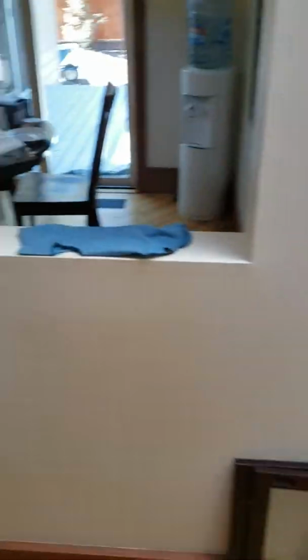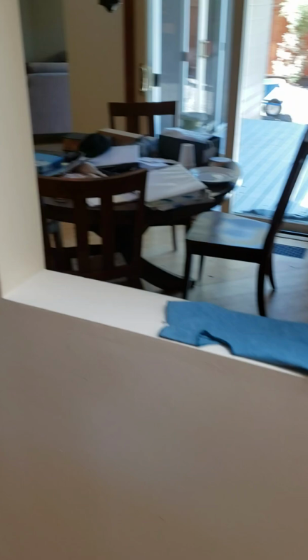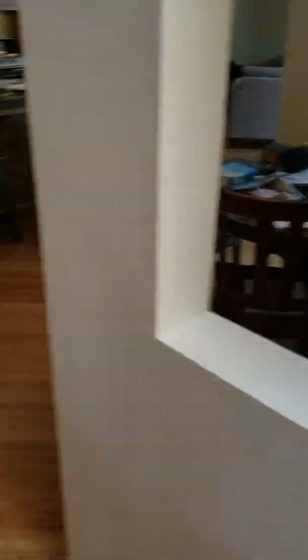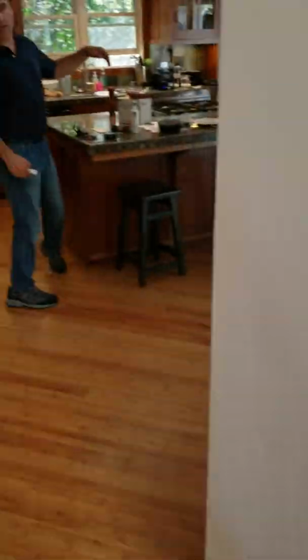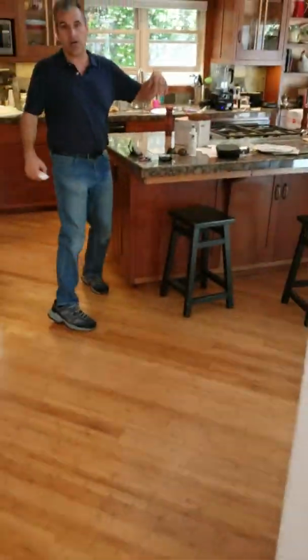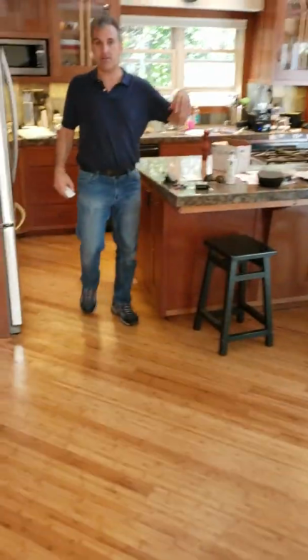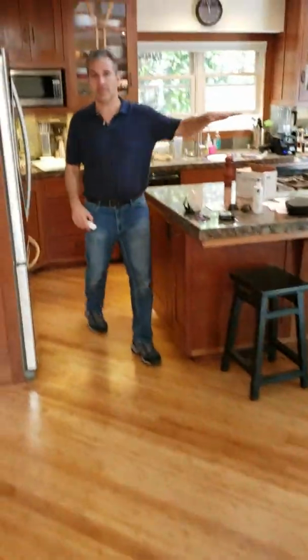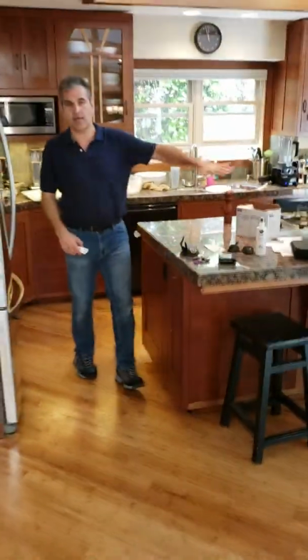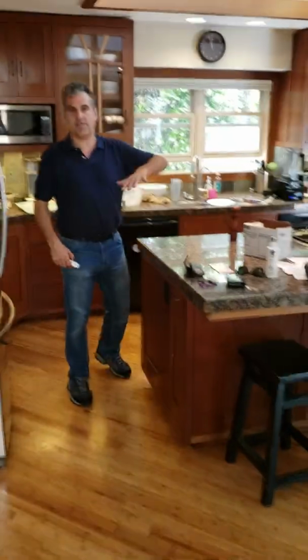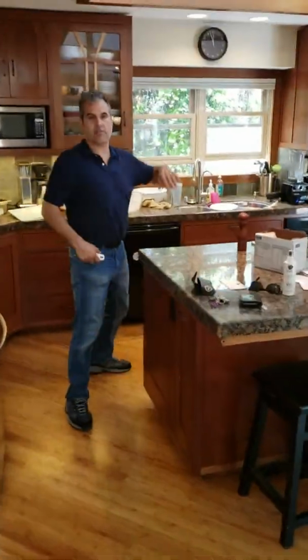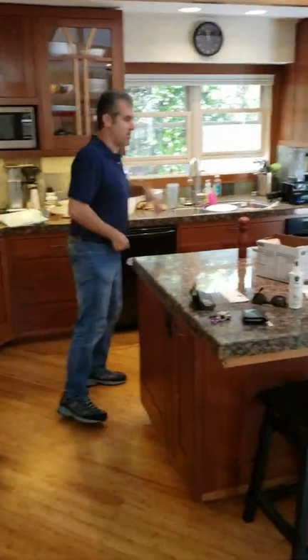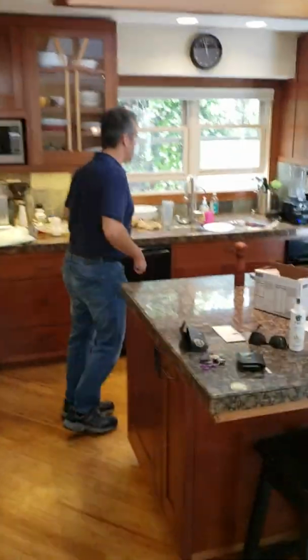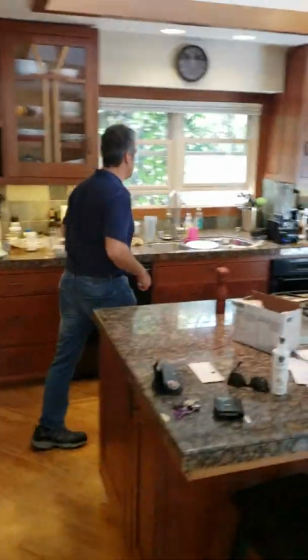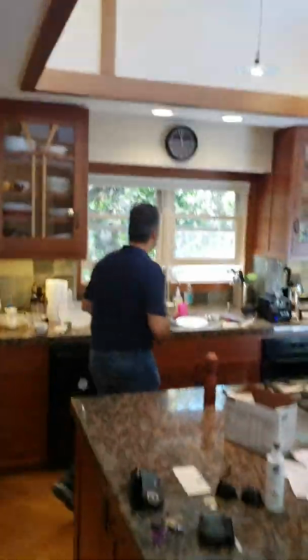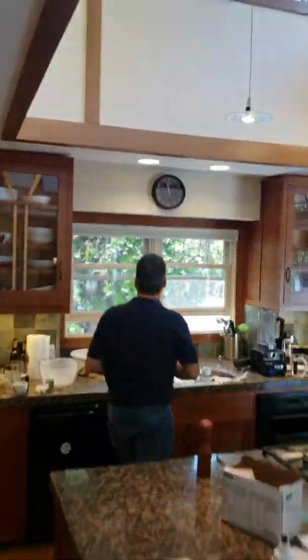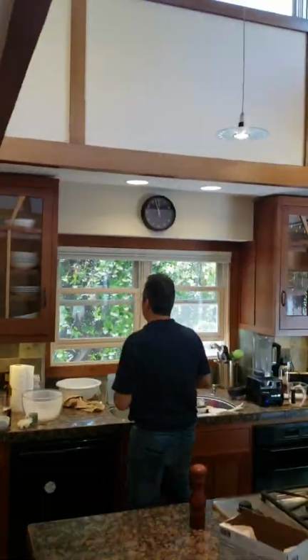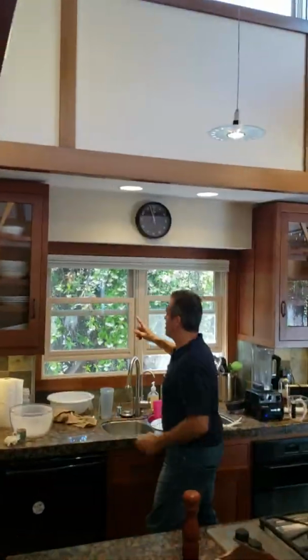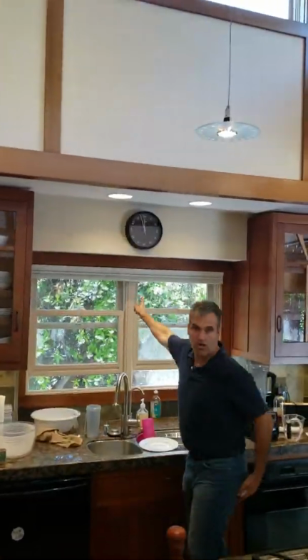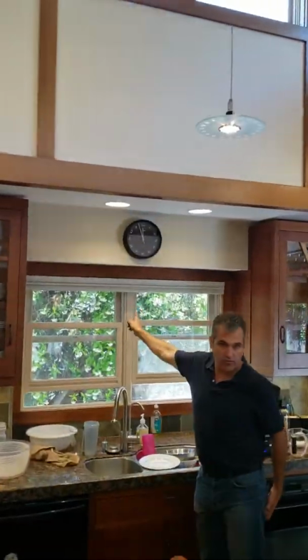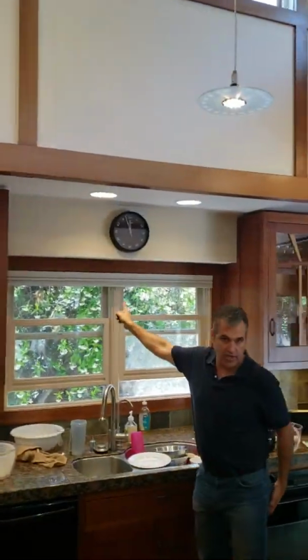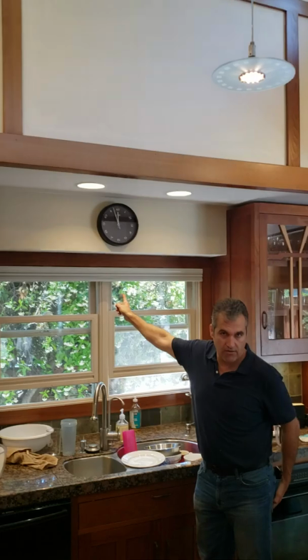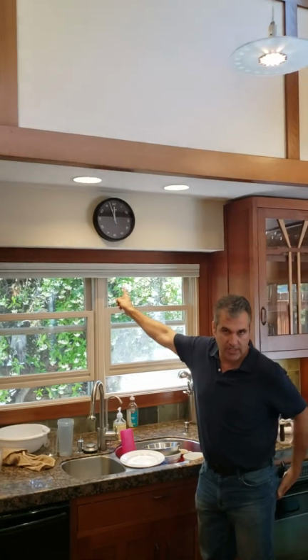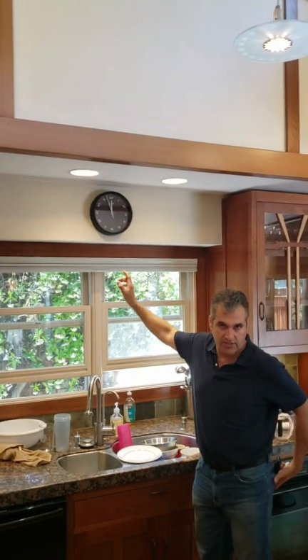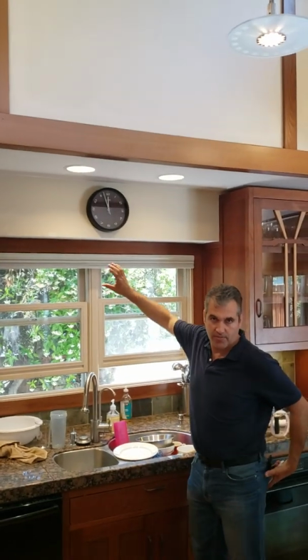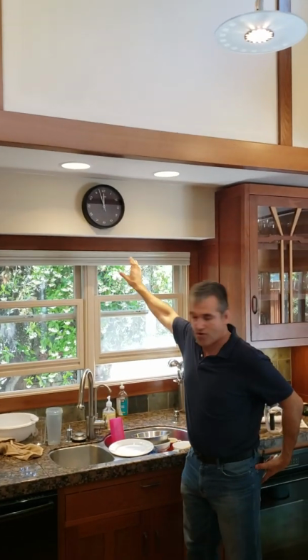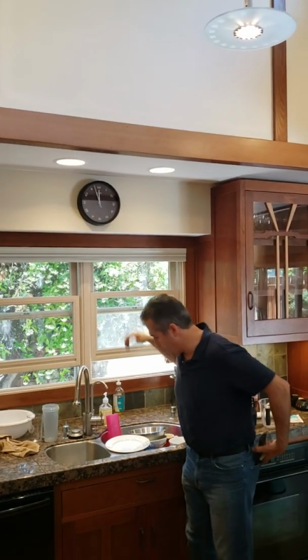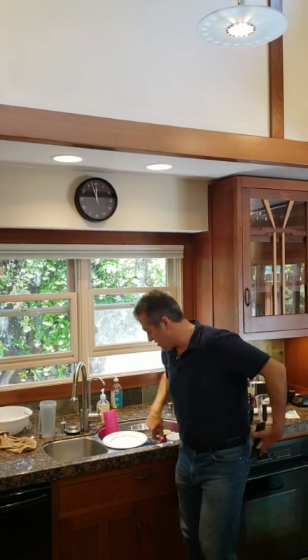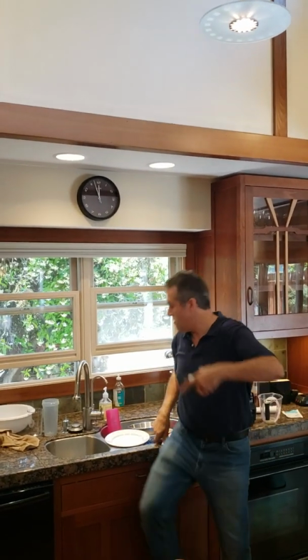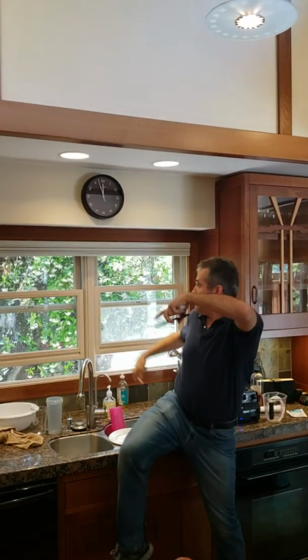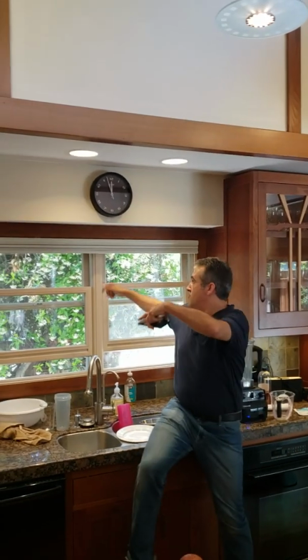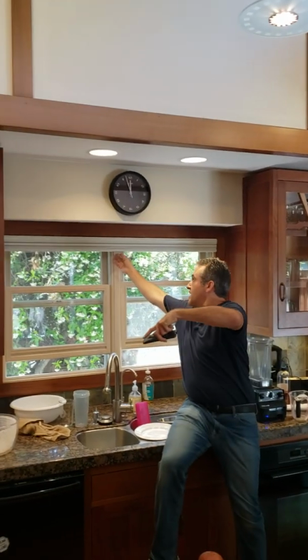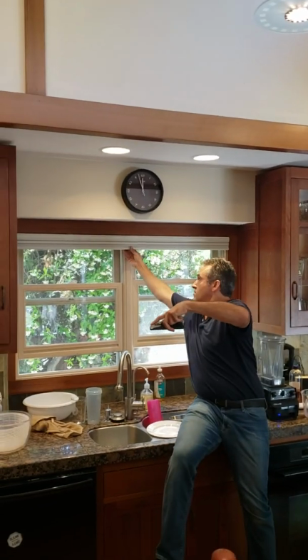And here we are. Stay above the countertops. You can see we've already installed one here — look at how slim the profile is above the counter.